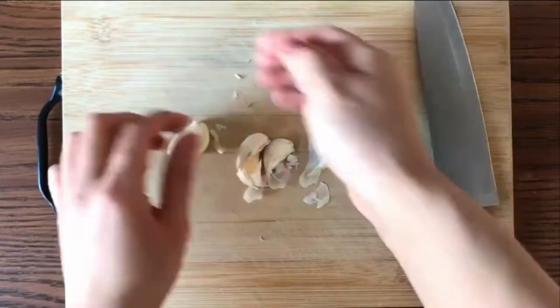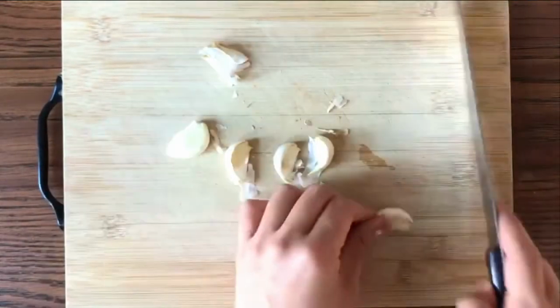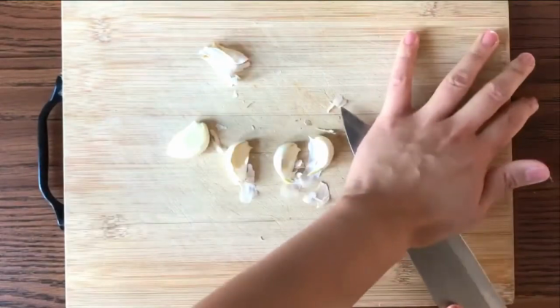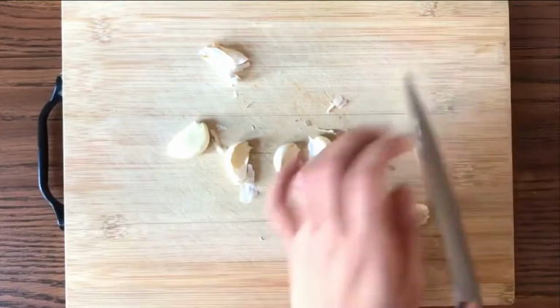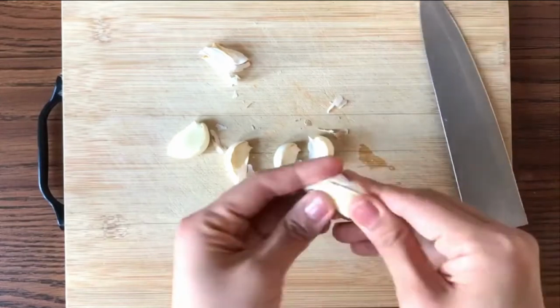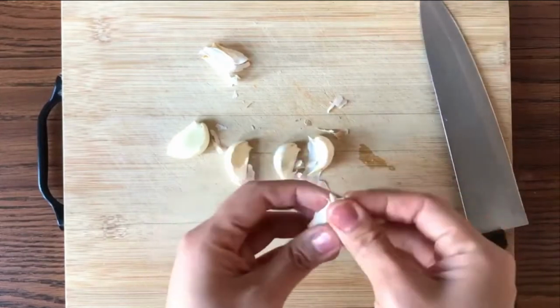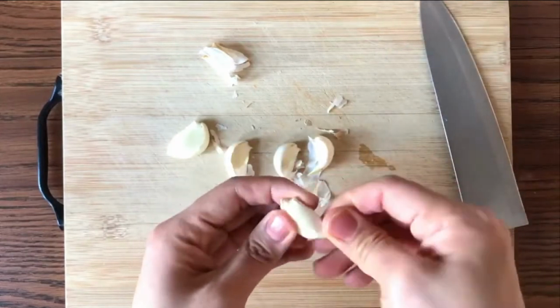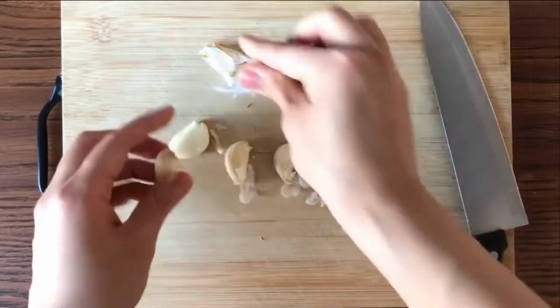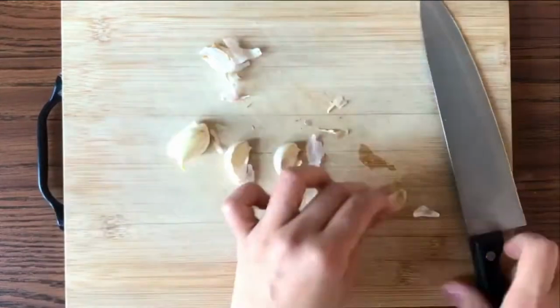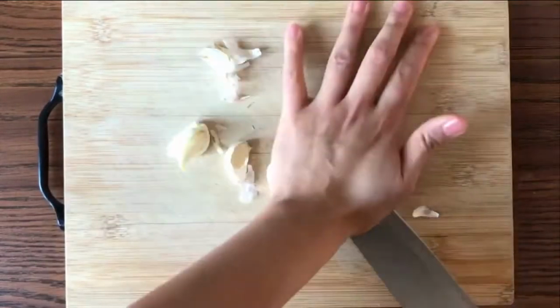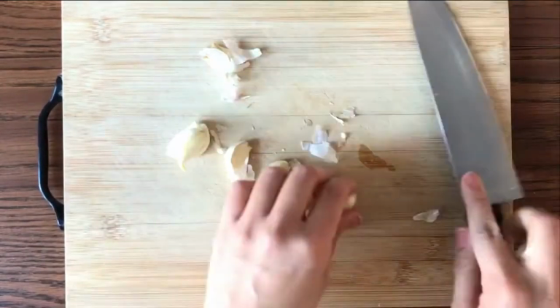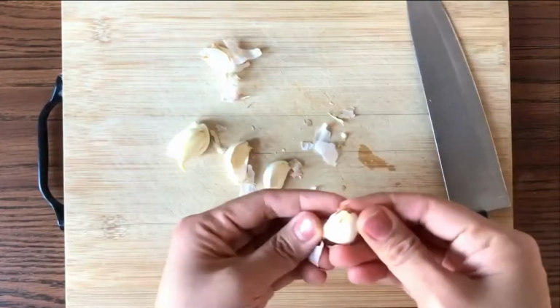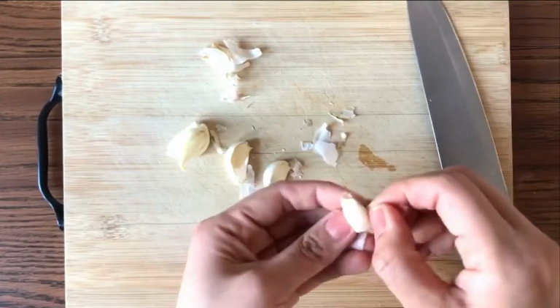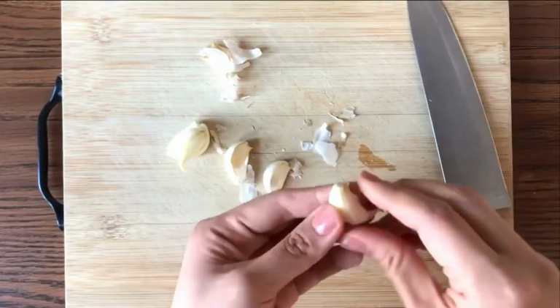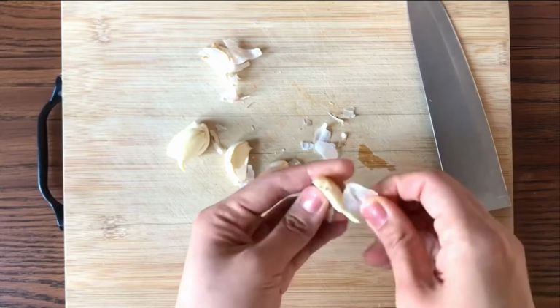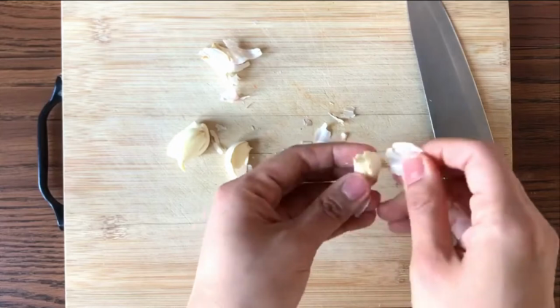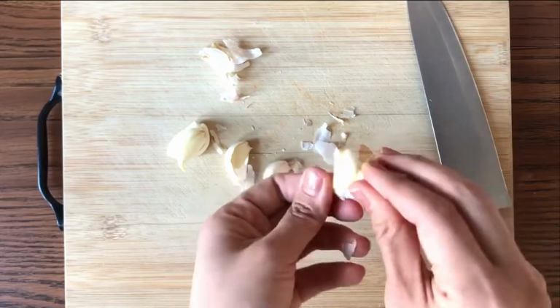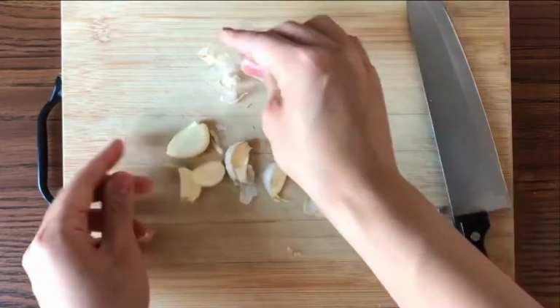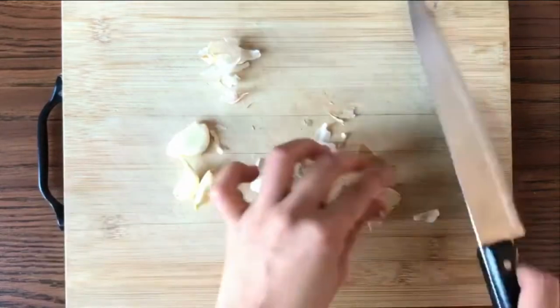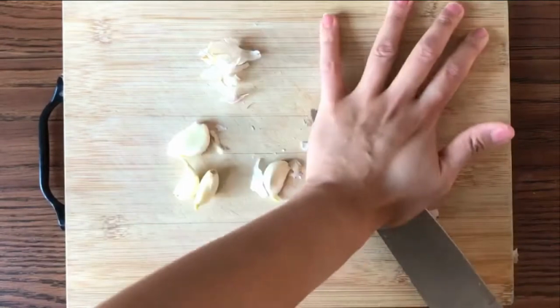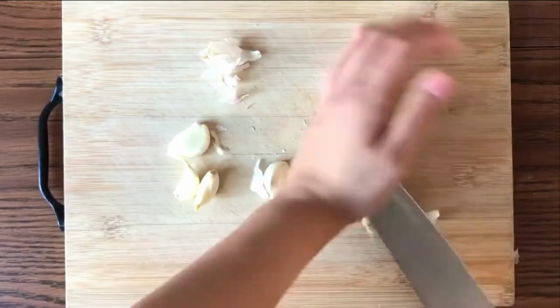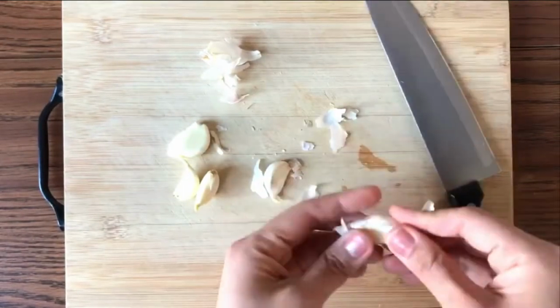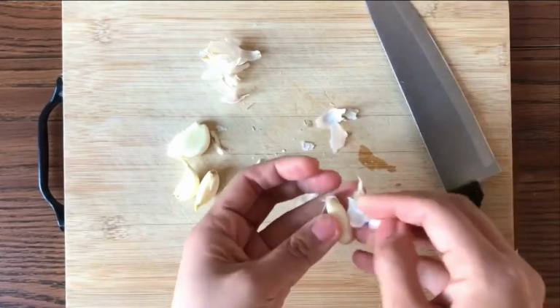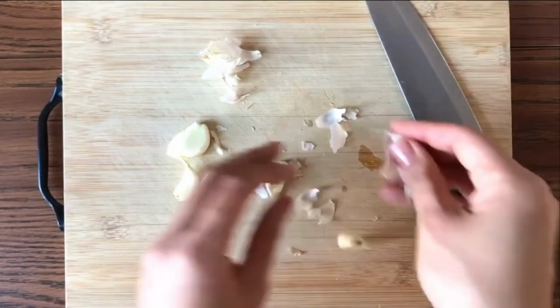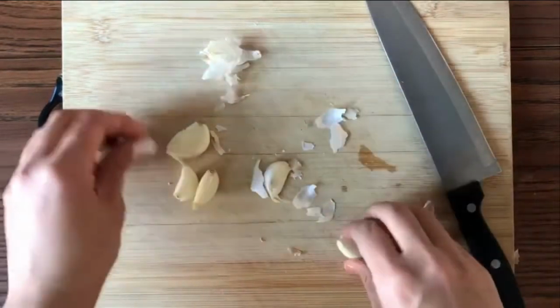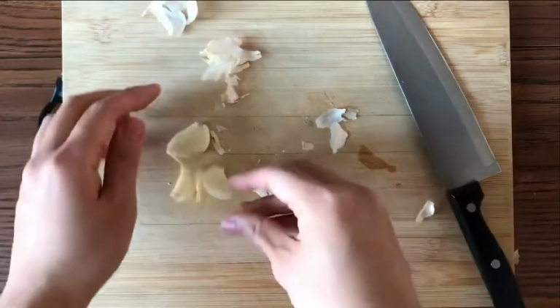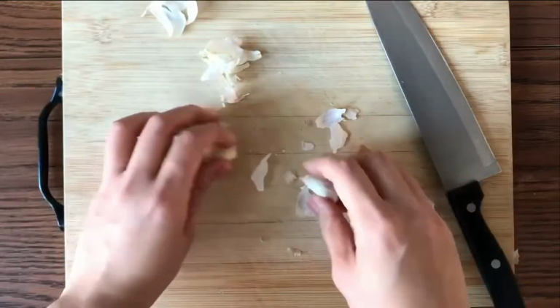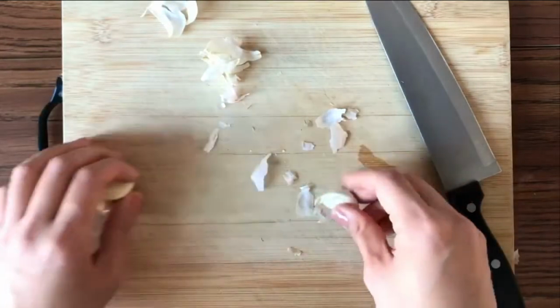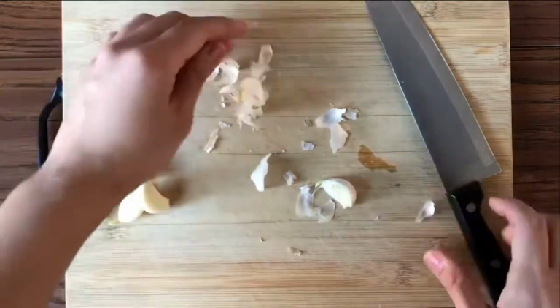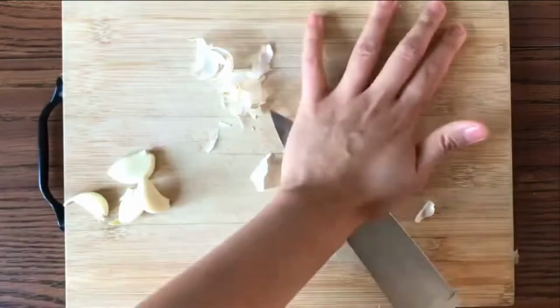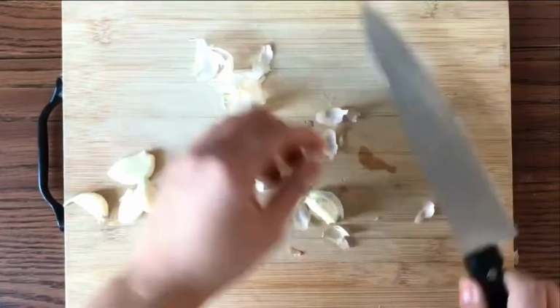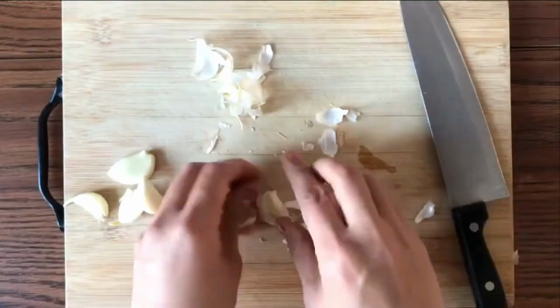Next, take three to four peeled garlic cloves and chop them small. Did you know that Hakka people love using garlic in all their dishes because it adds so much flavor? What about you — do you like garlic? Leave a comment below and let me know.